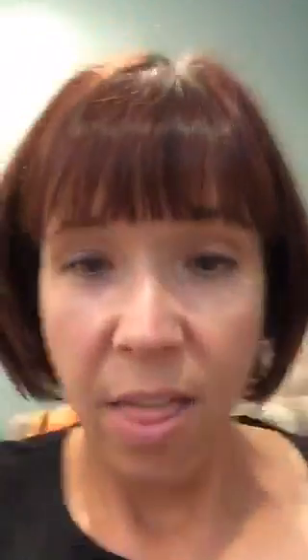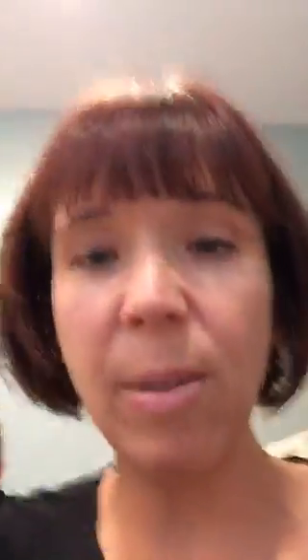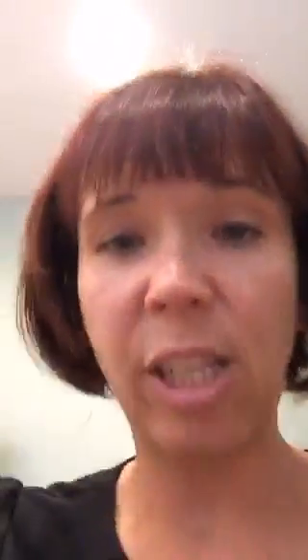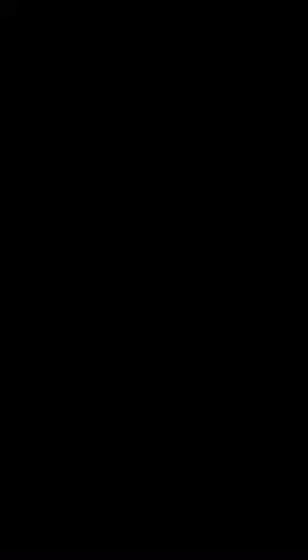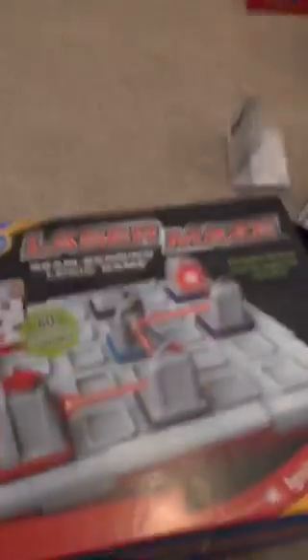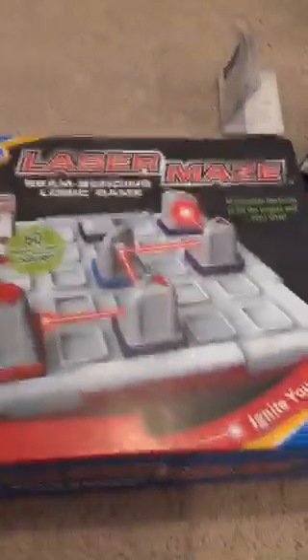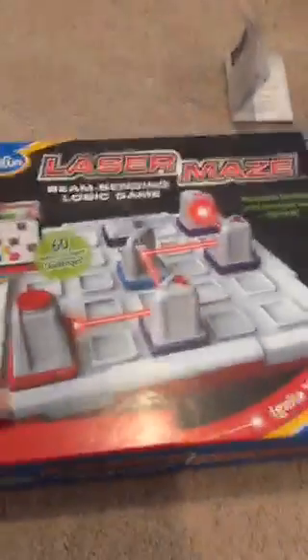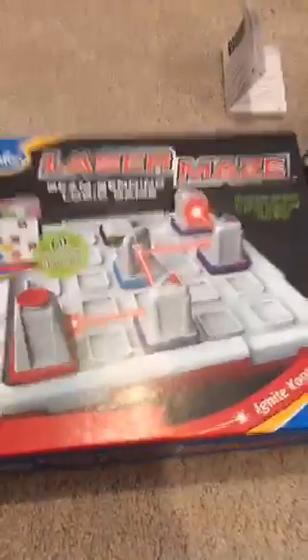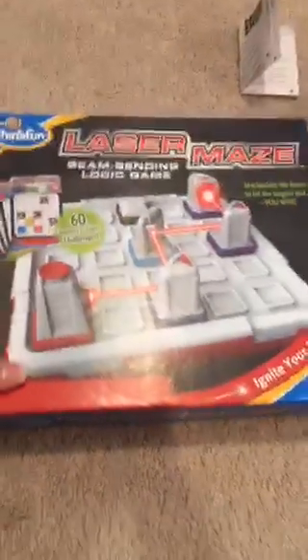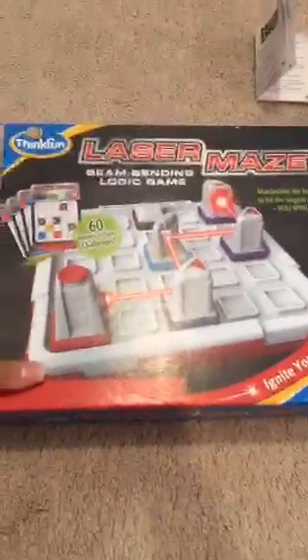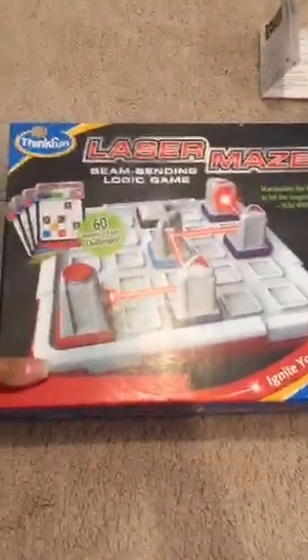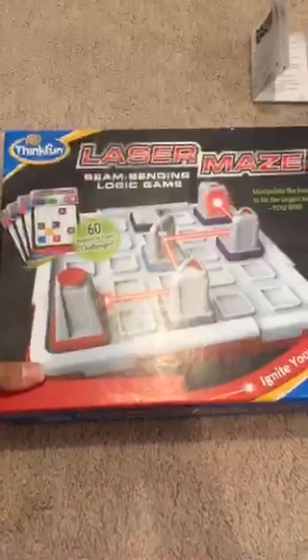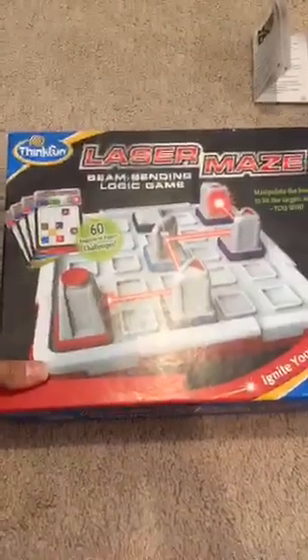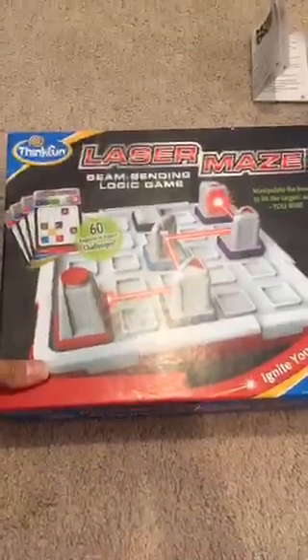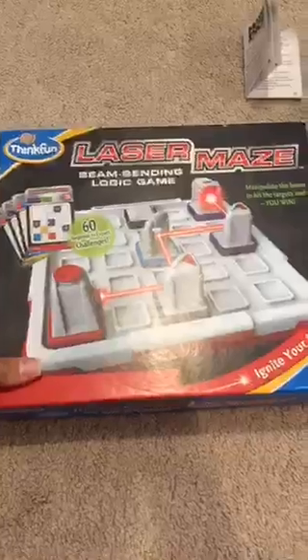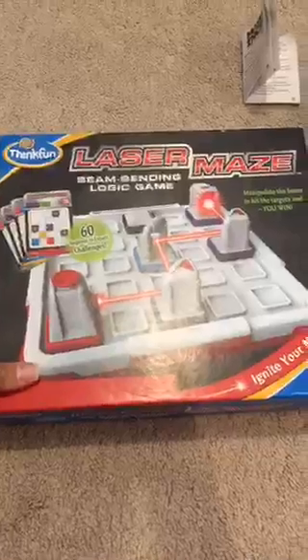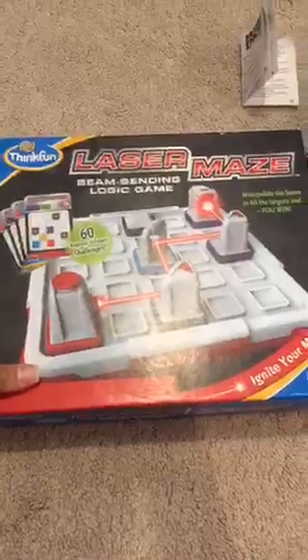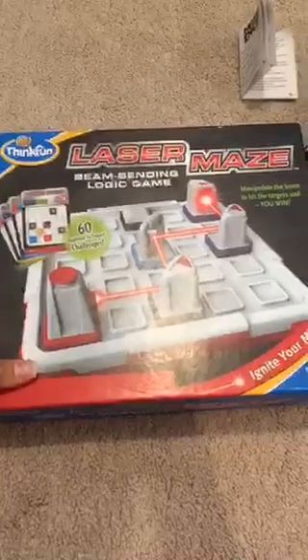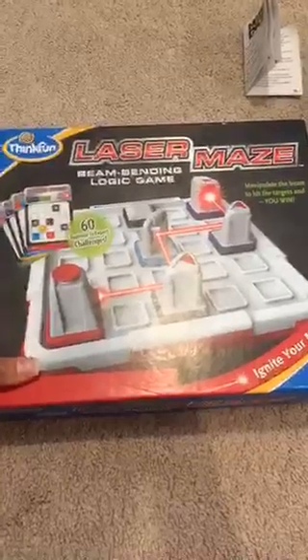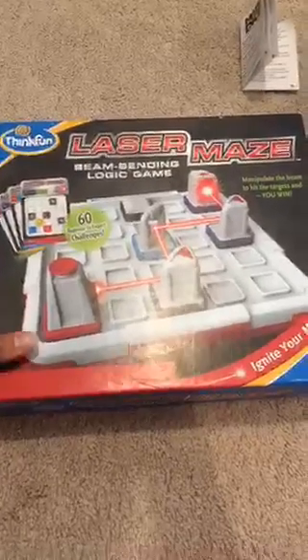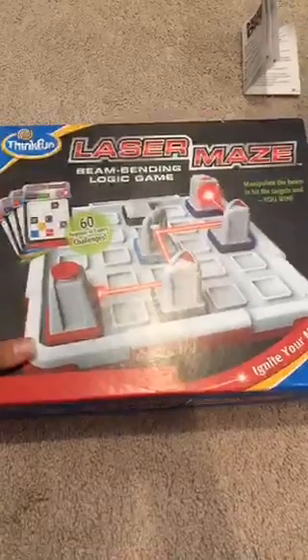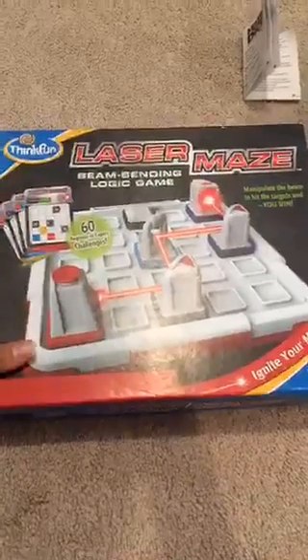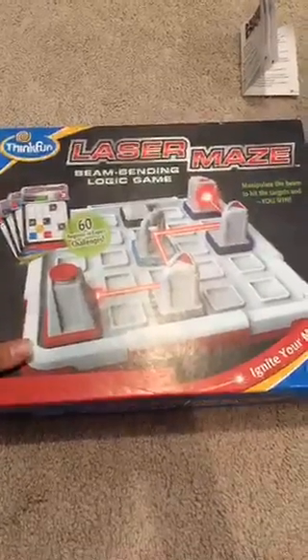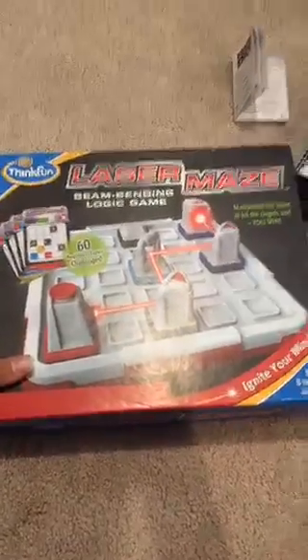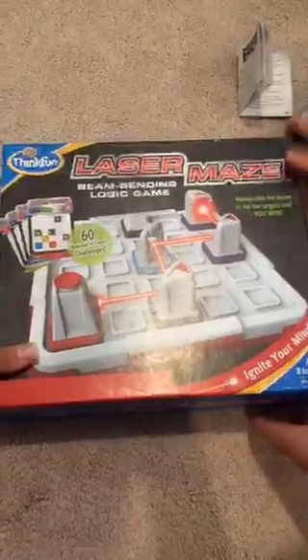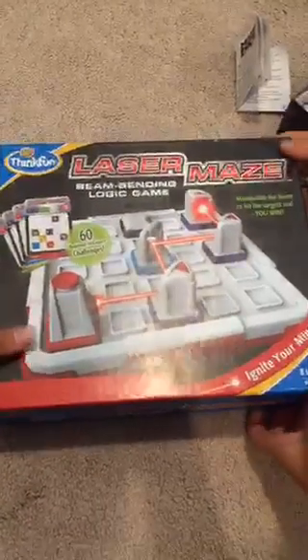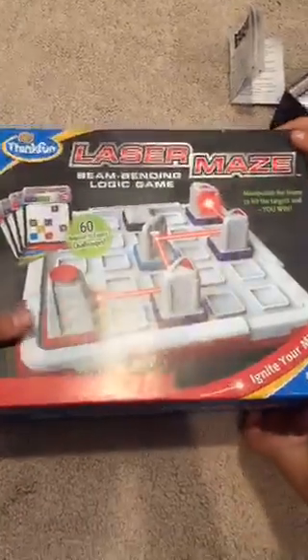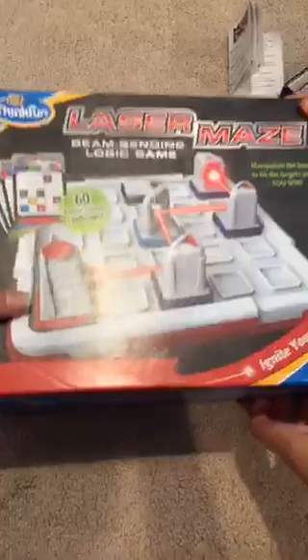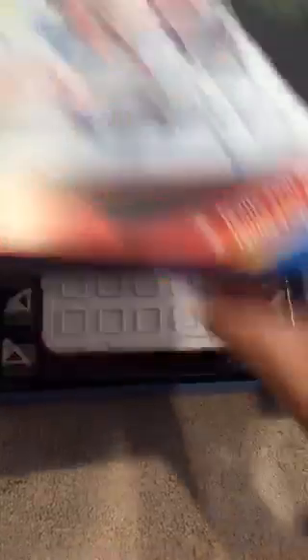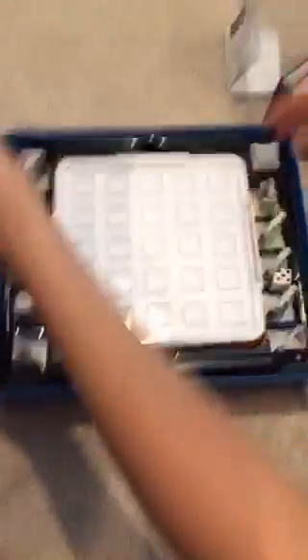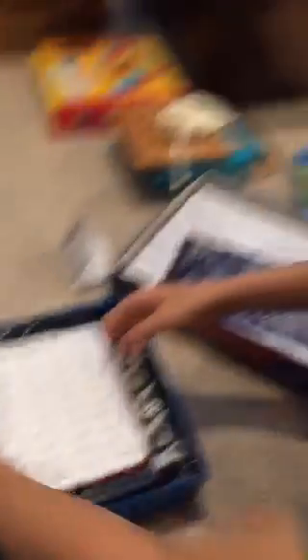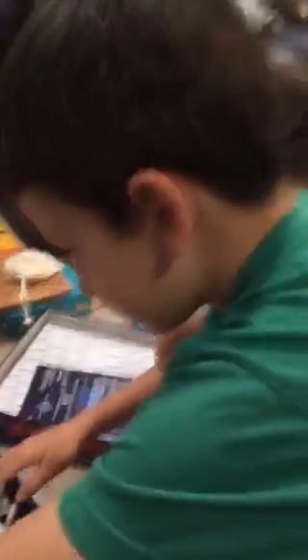The next one is Laser Maze — a logic puzzle problem-solving game. My son is opening it because this is his game.